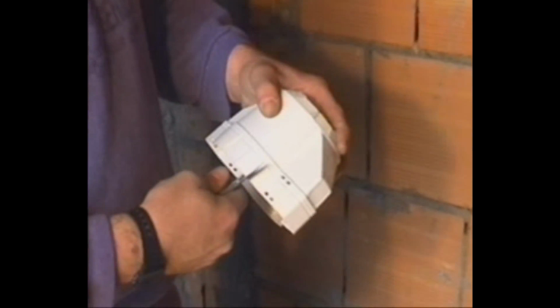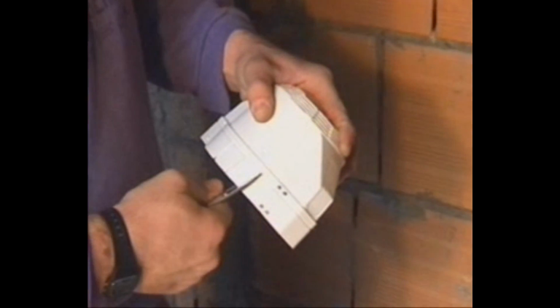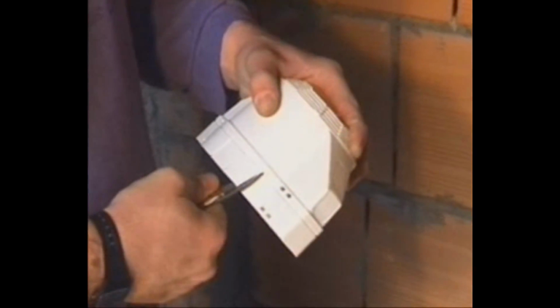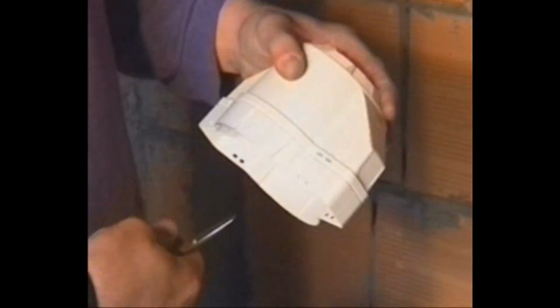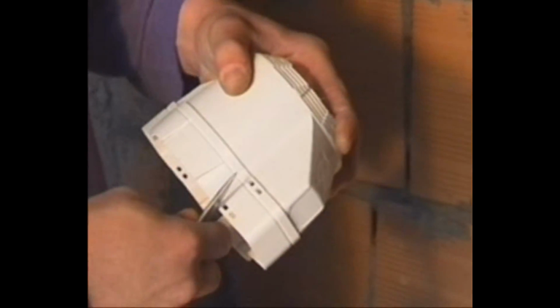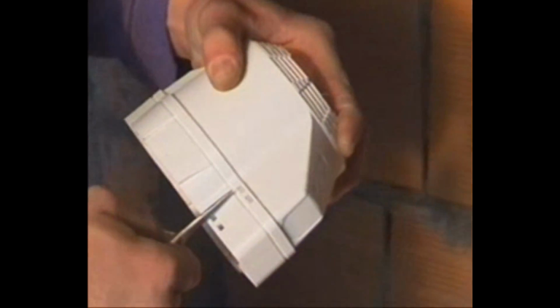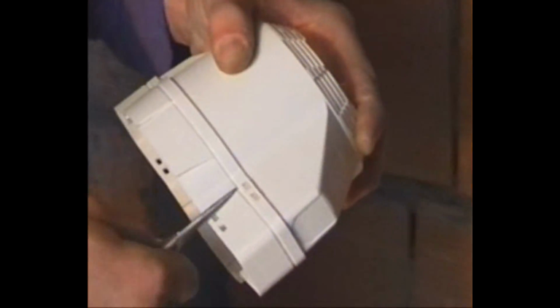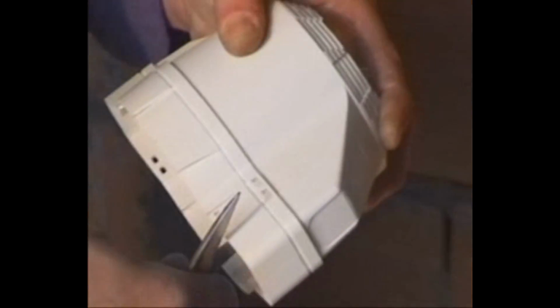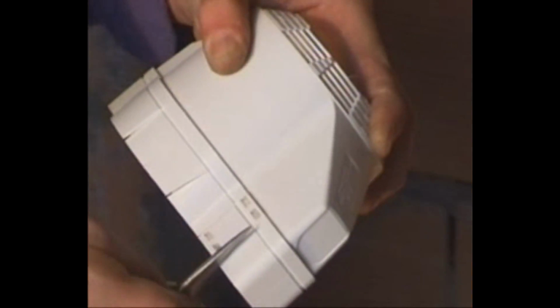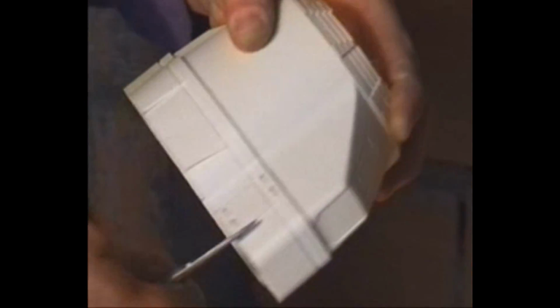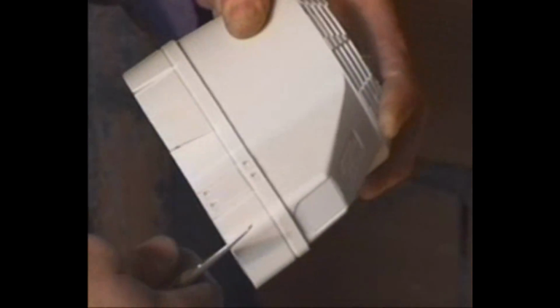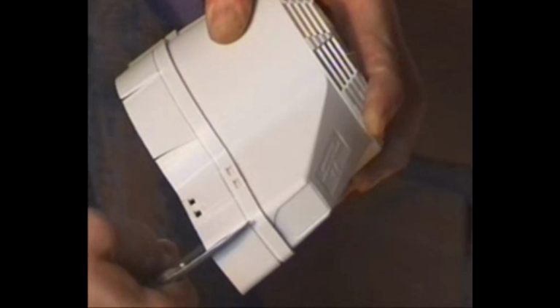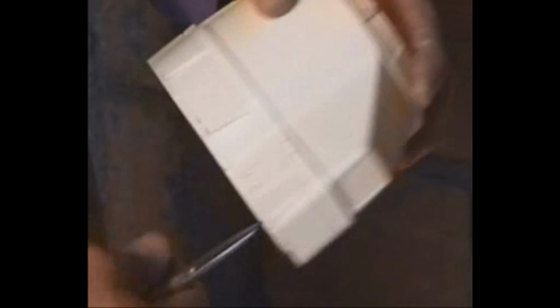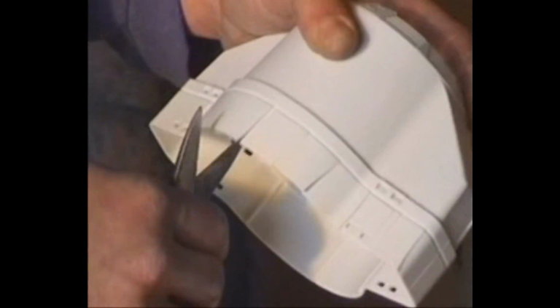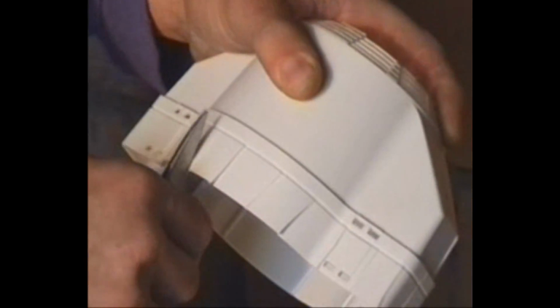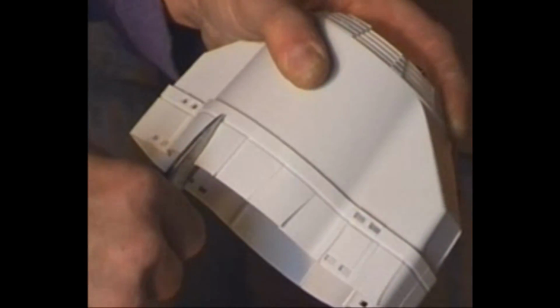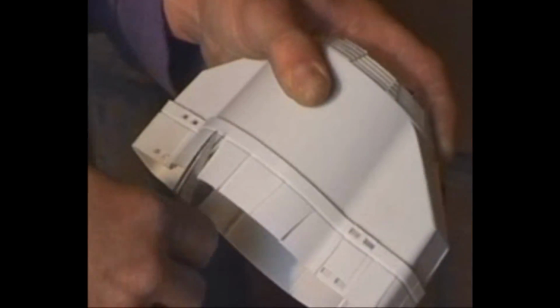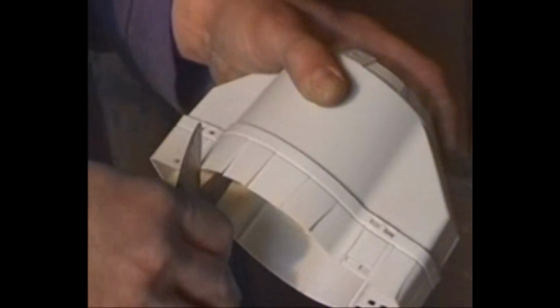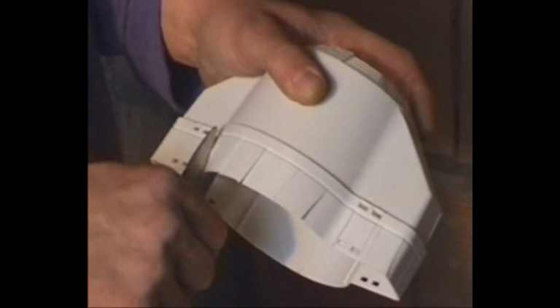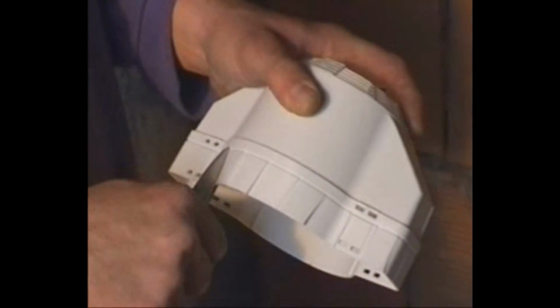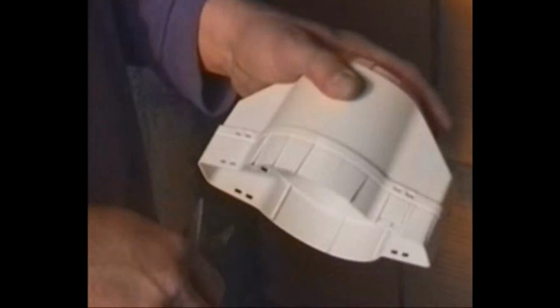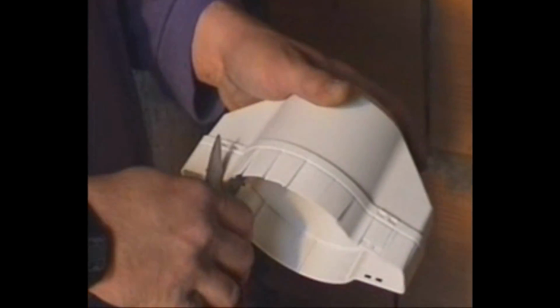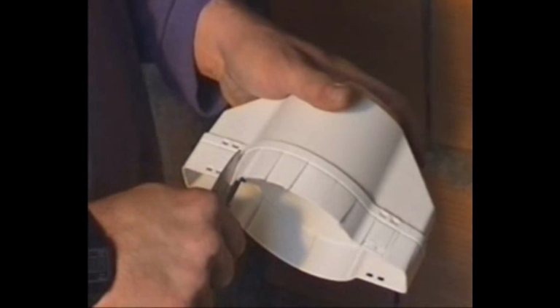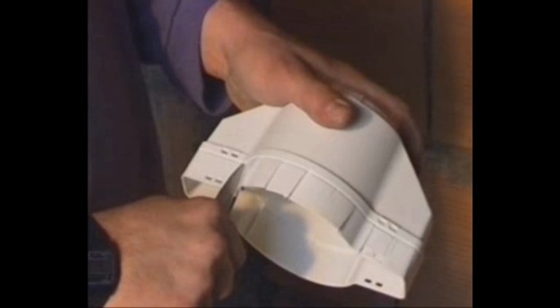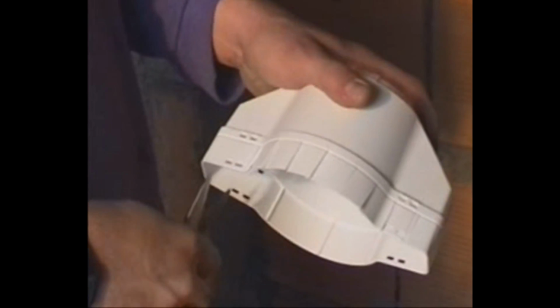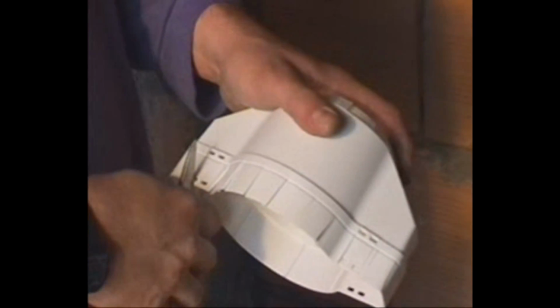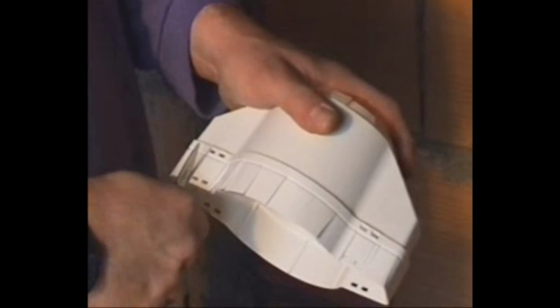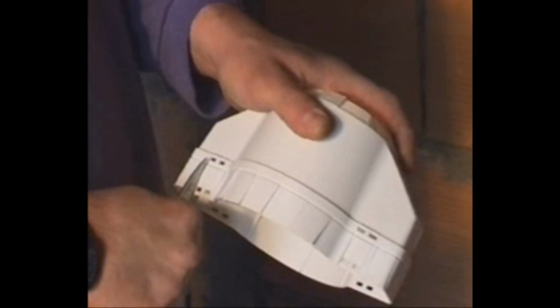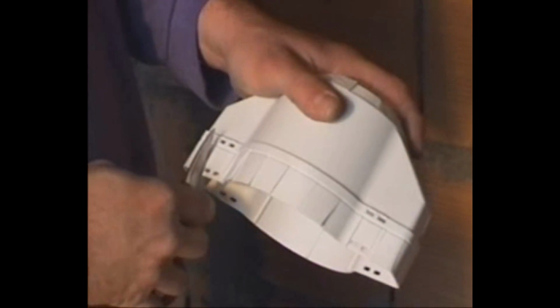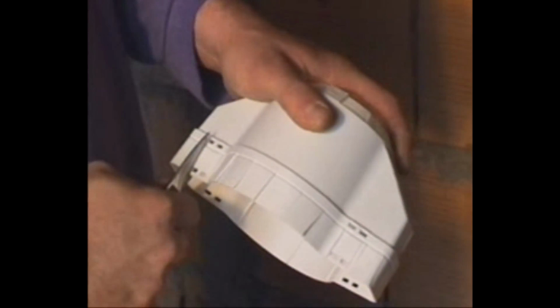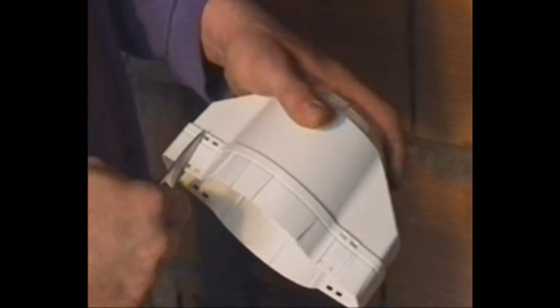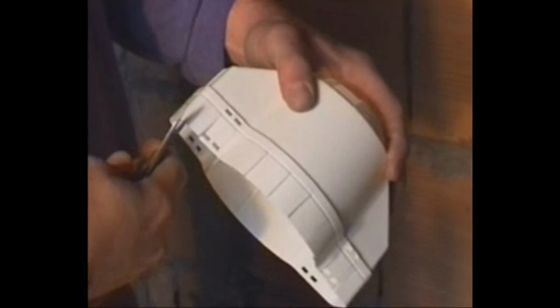If the spotlight is small or the installation conditions require a smaller container, cut the box along the marked line and fasten the cover in the lower position, thus reducing the depth of the box by about 3cm.